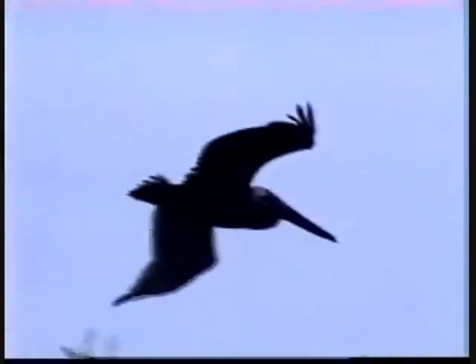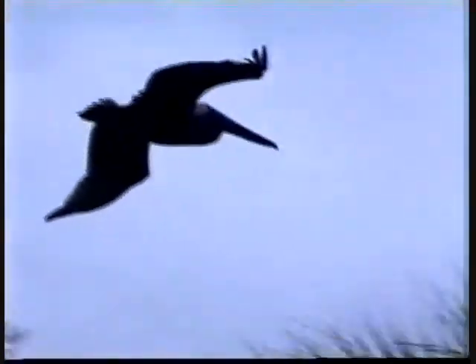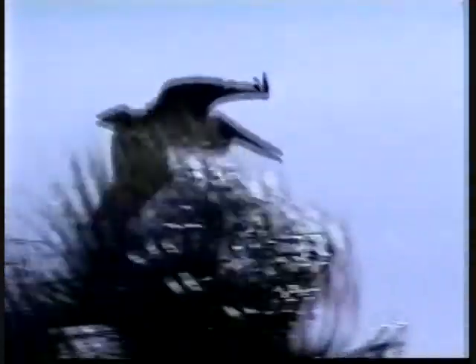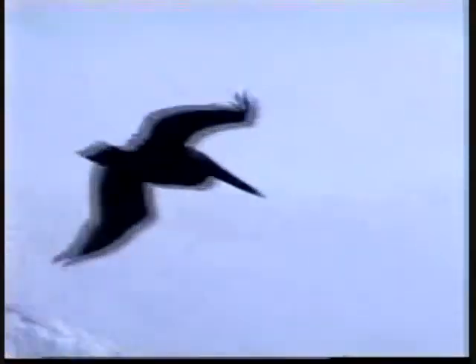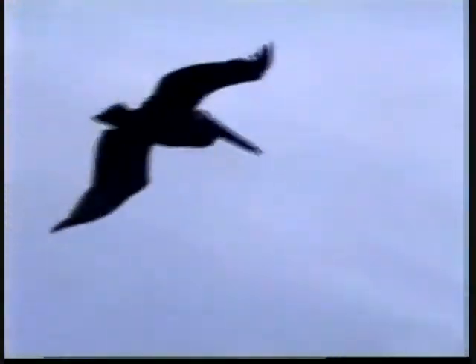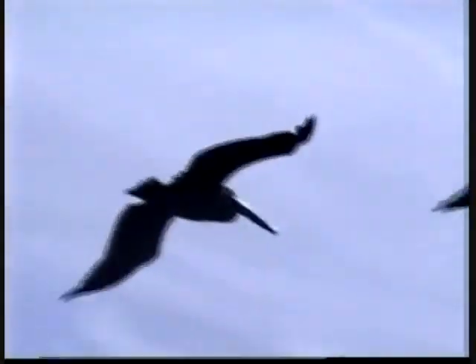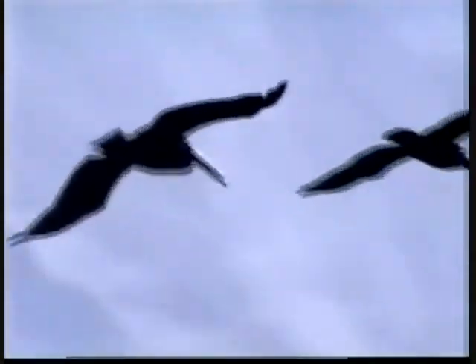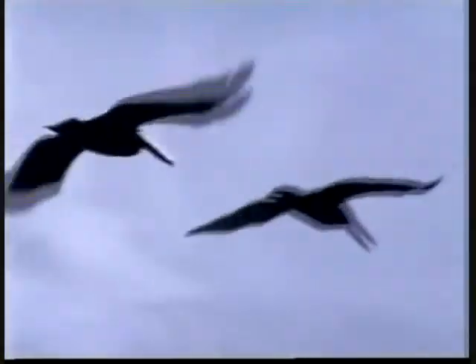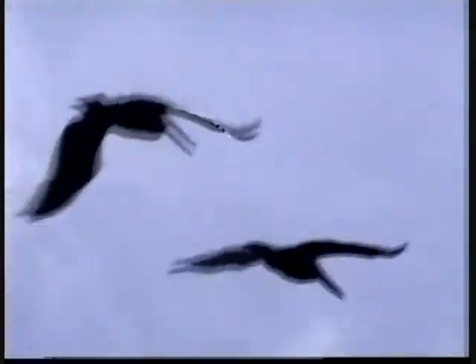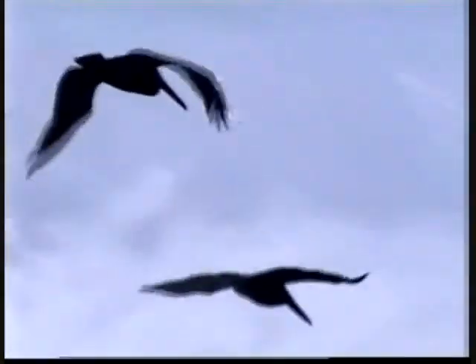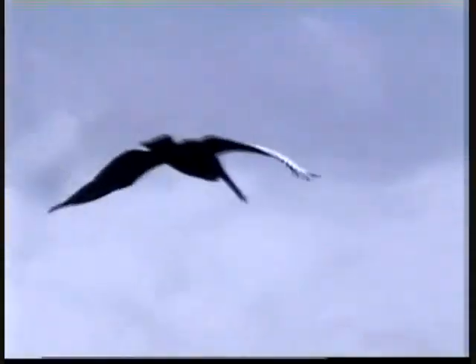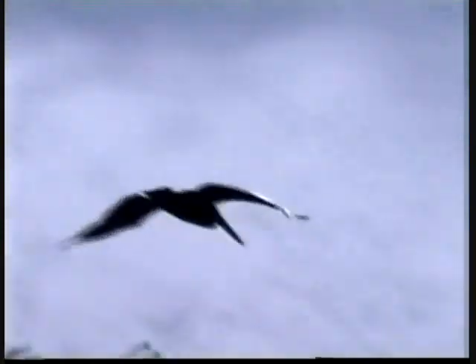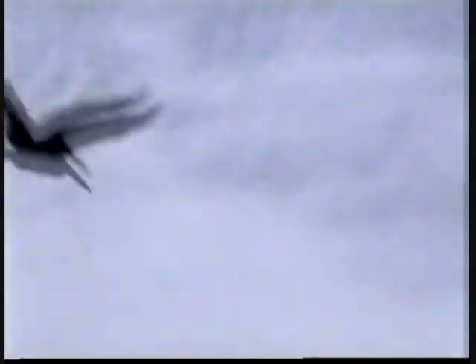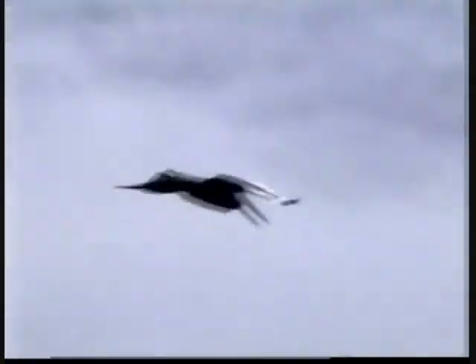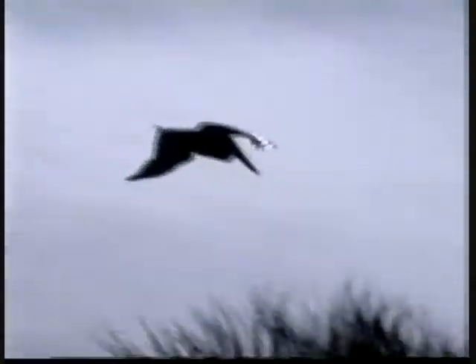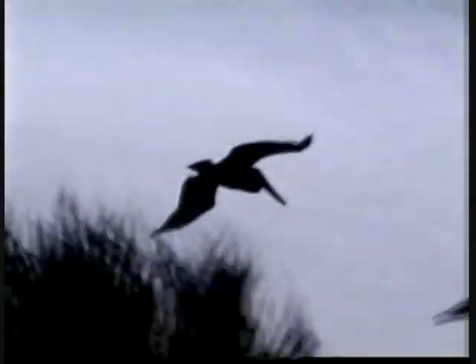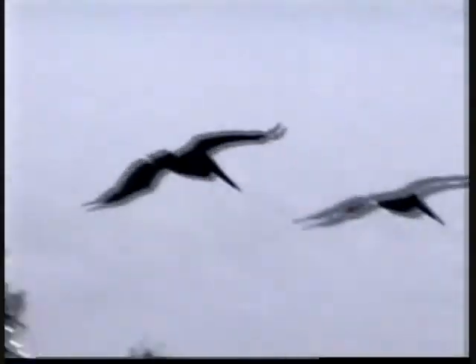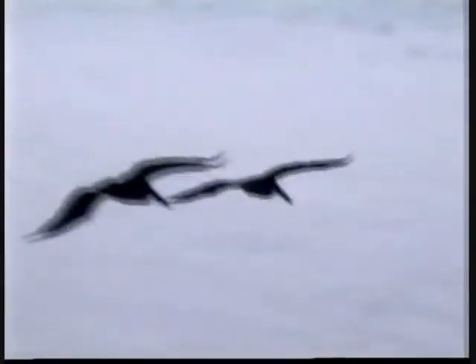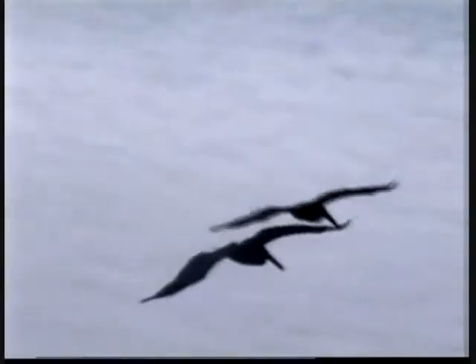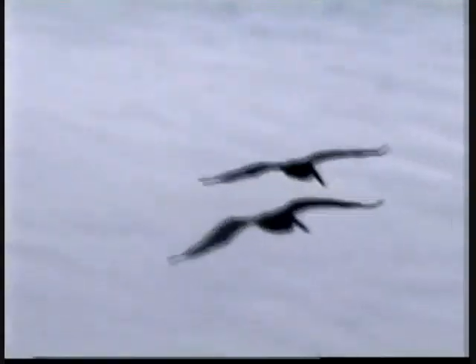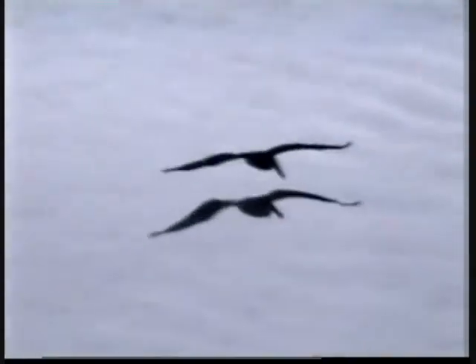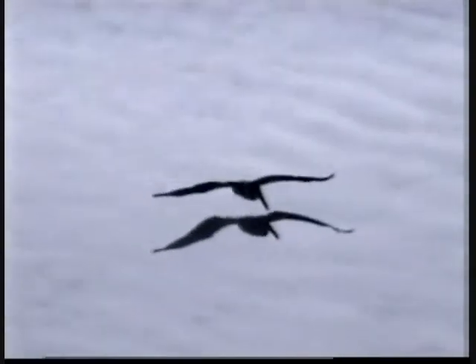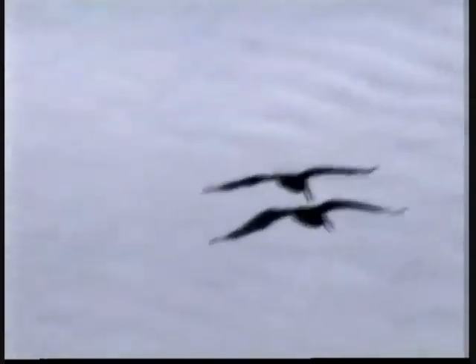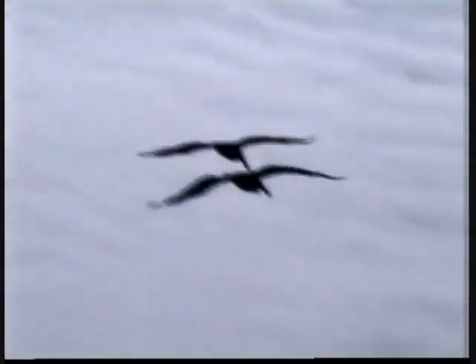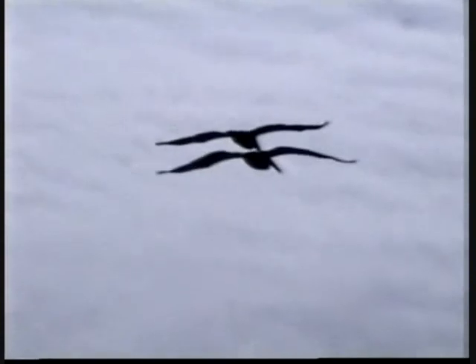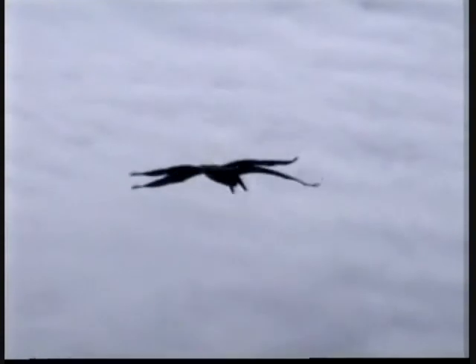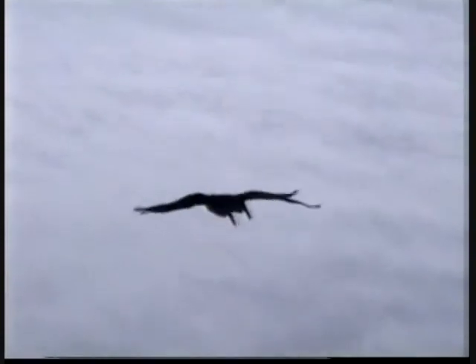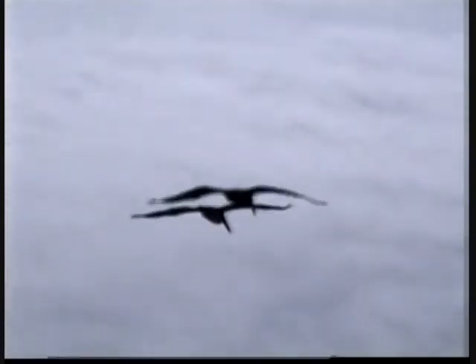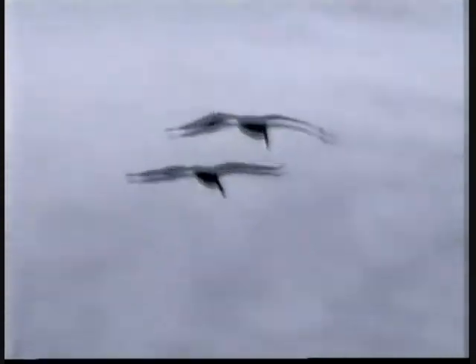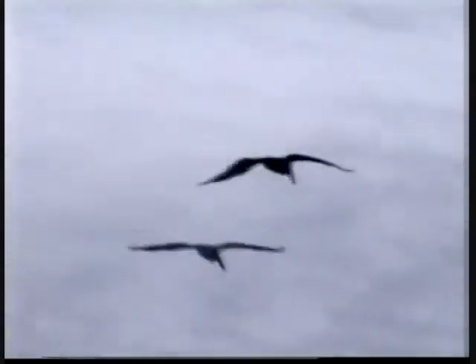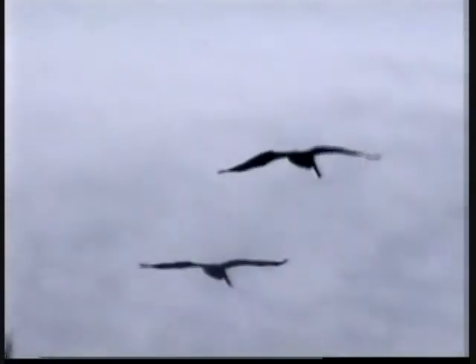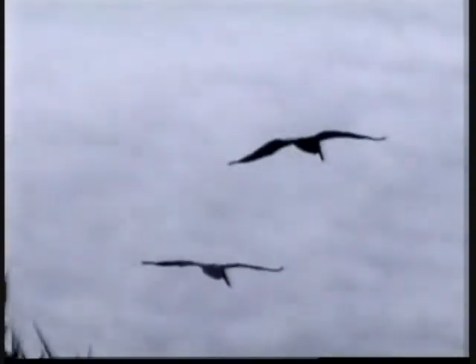The pelicans are very good flyers. It's pretty to watch them soar through the air over the island and the water.